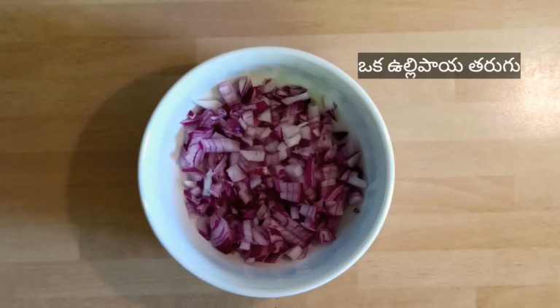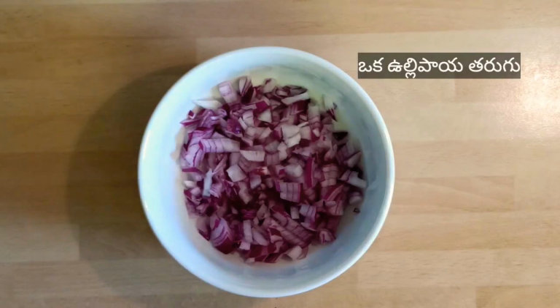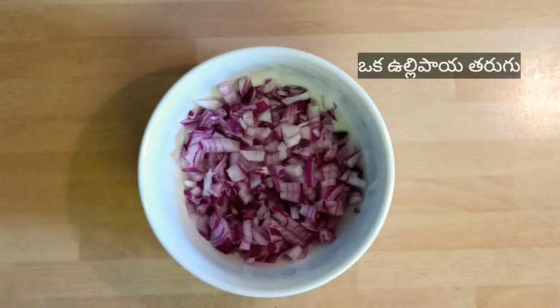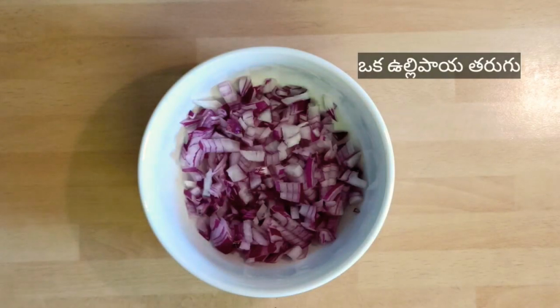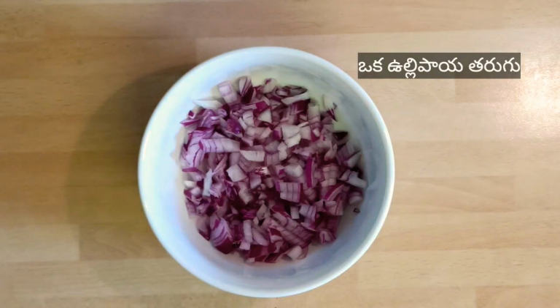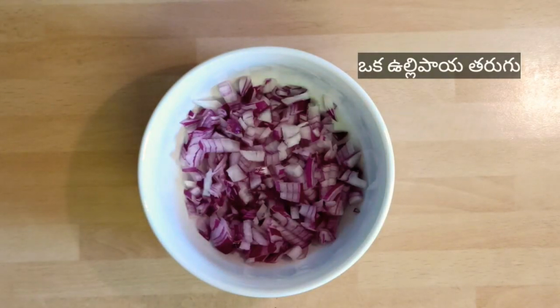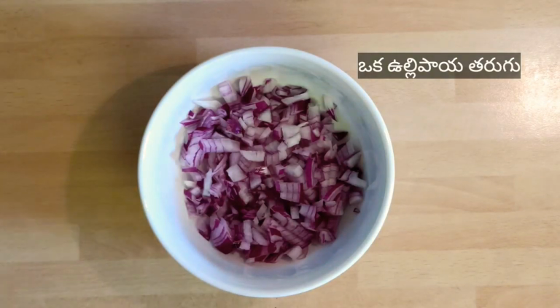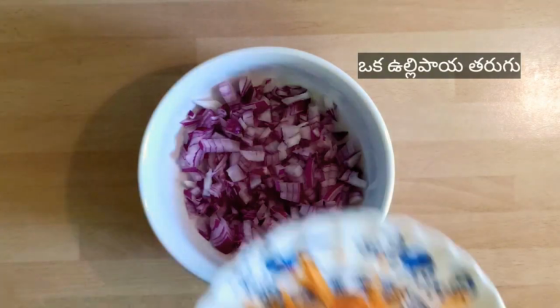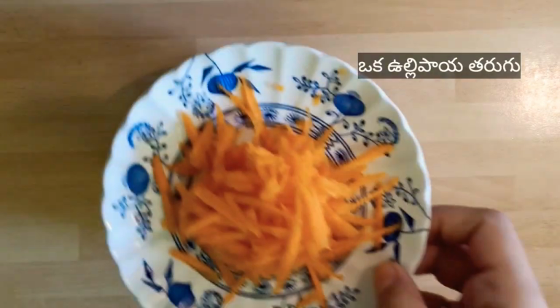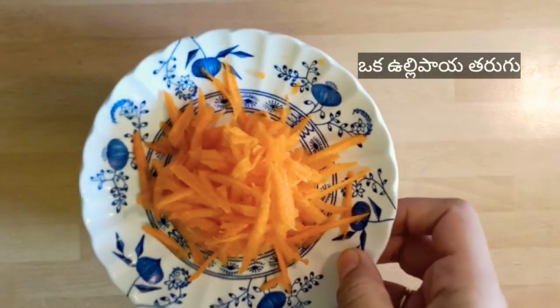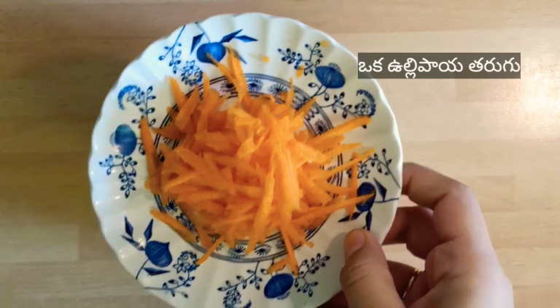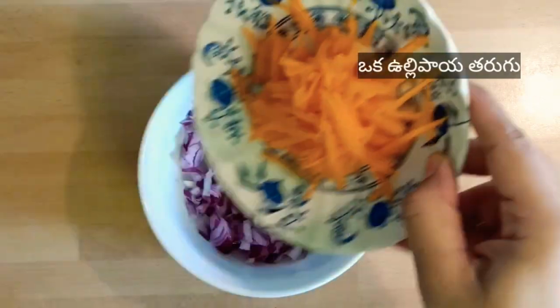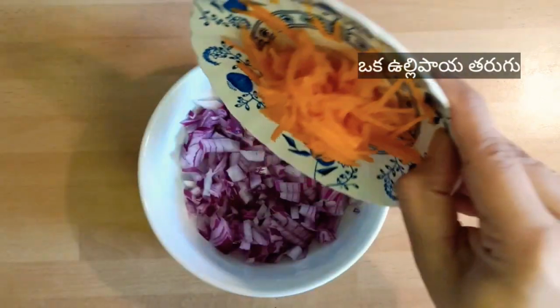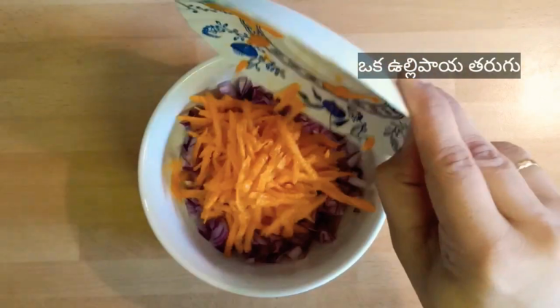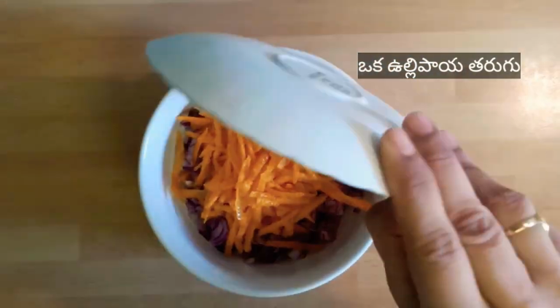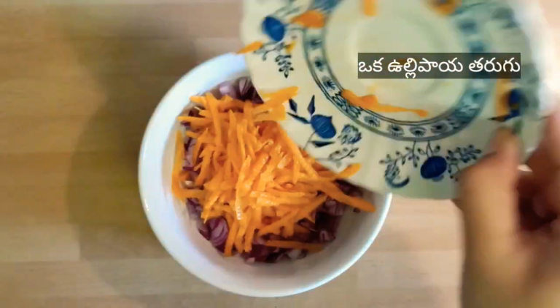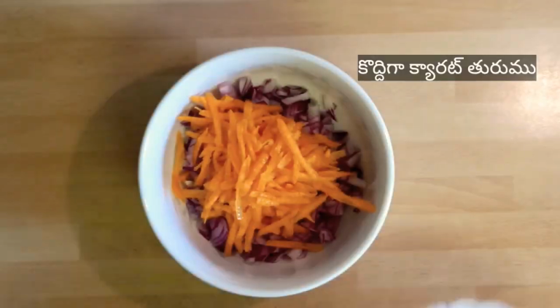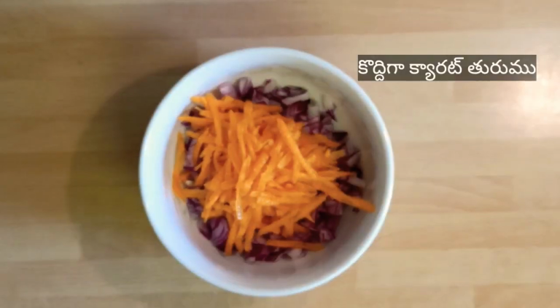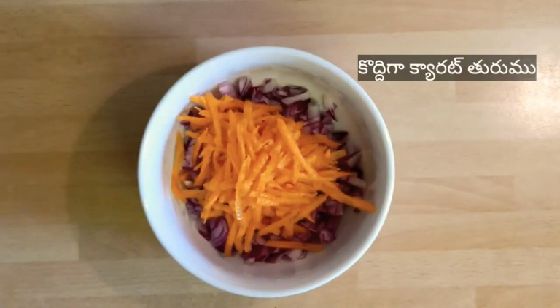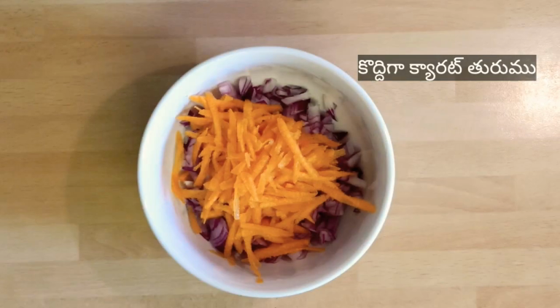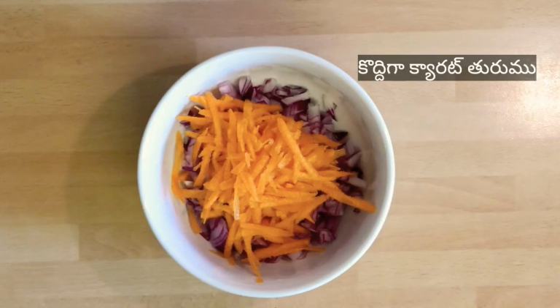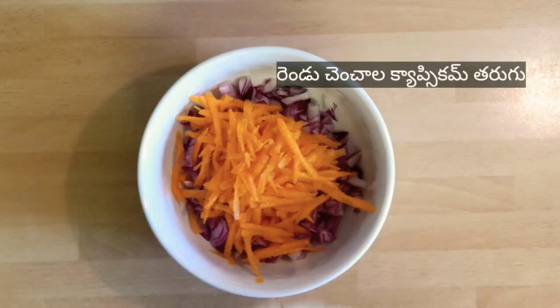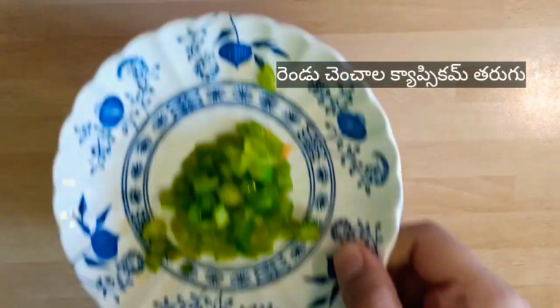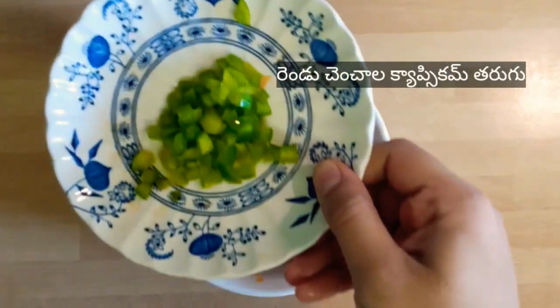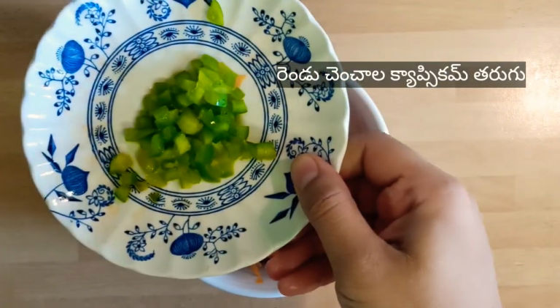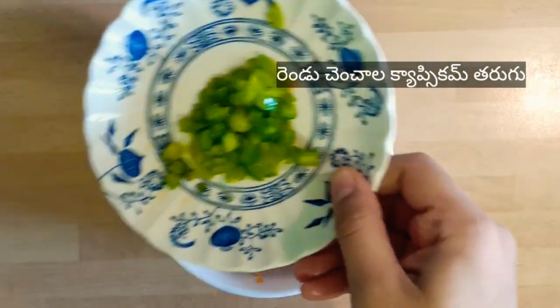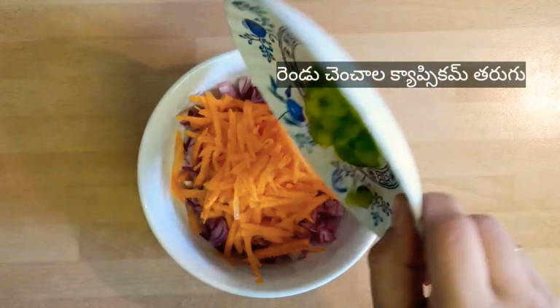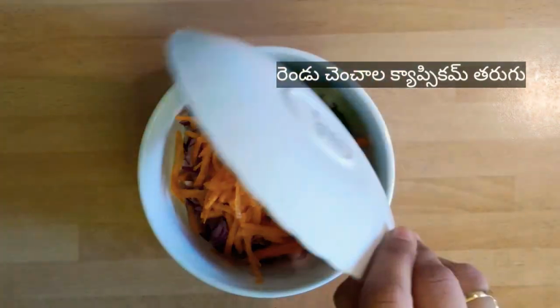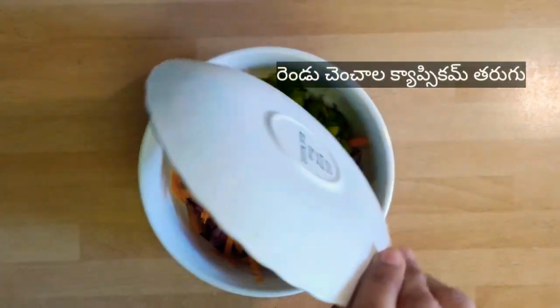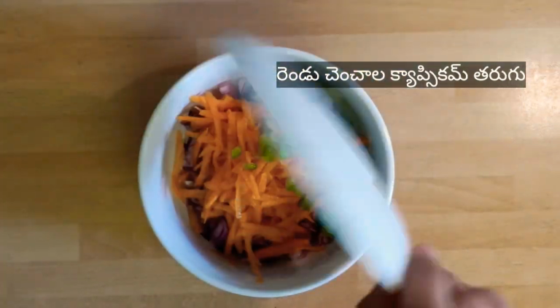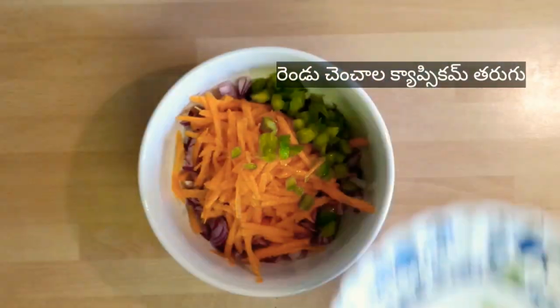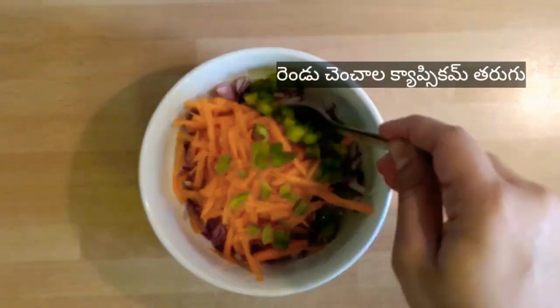Now, to sprinkle on the uttapam, we require one chopped onion, half shredded carrot, and two teaspoons chopped capsicum. Mix them well.